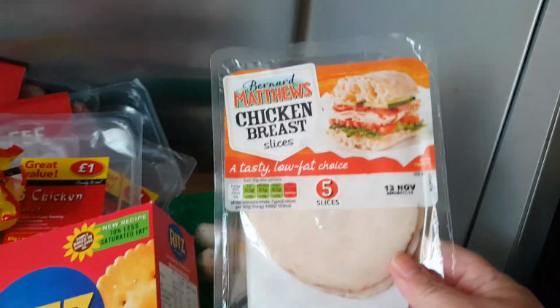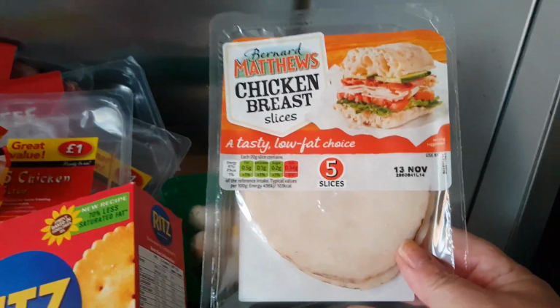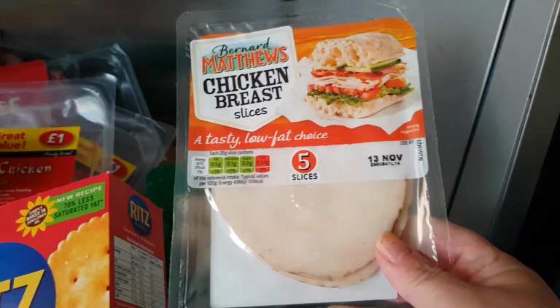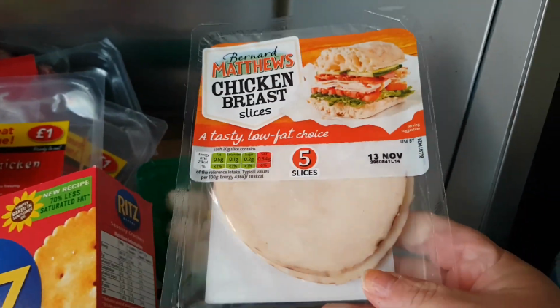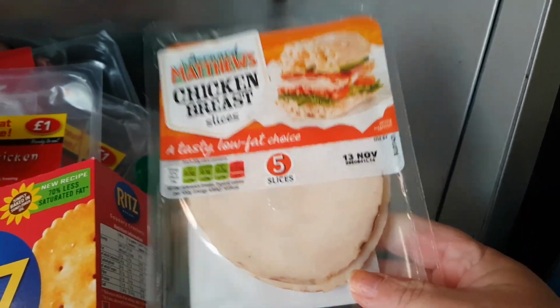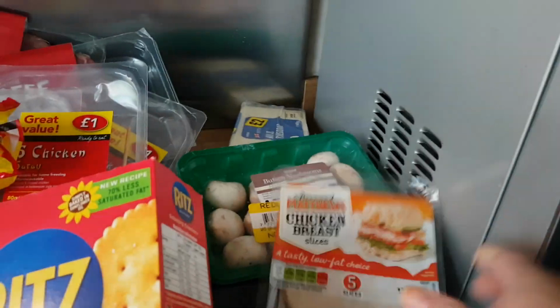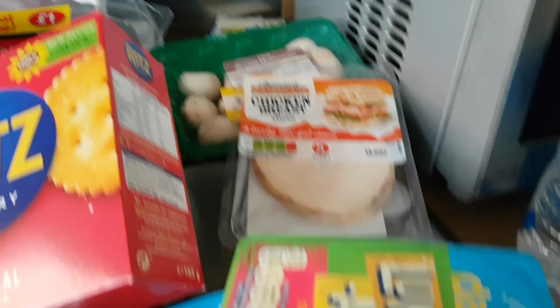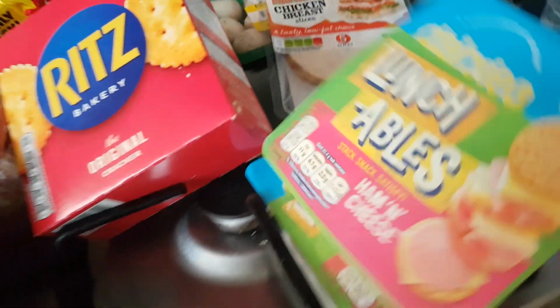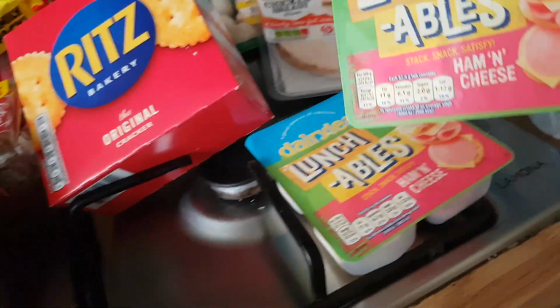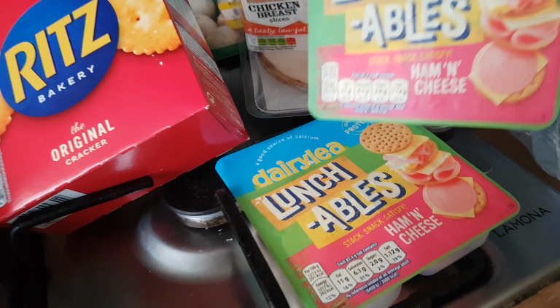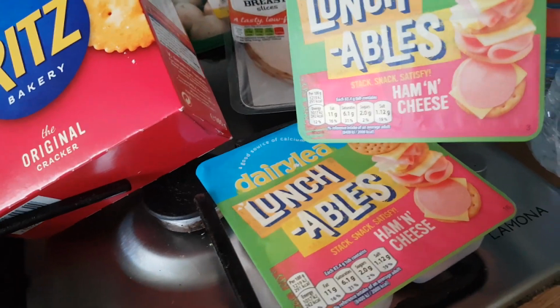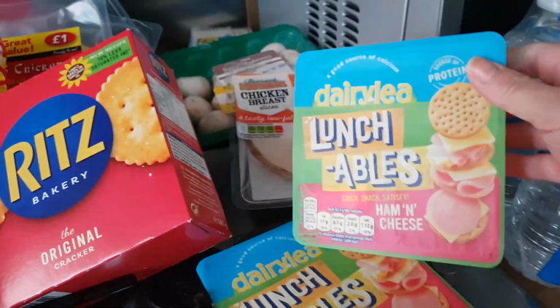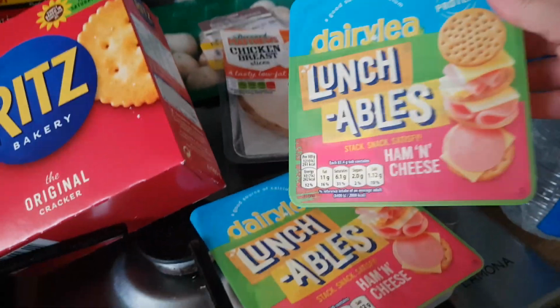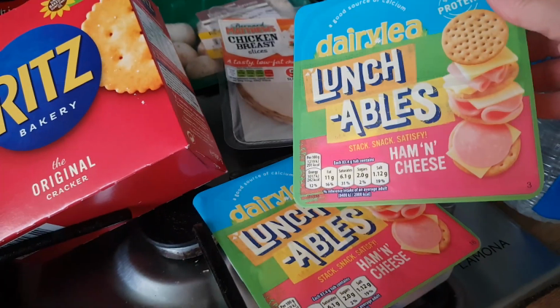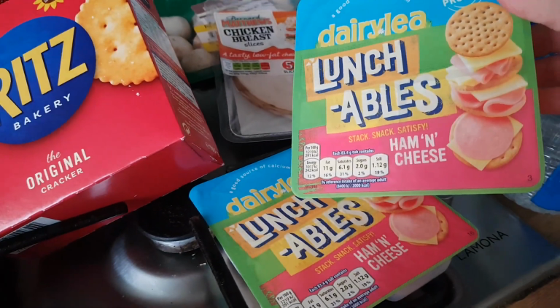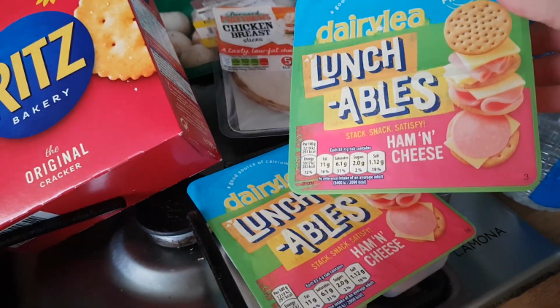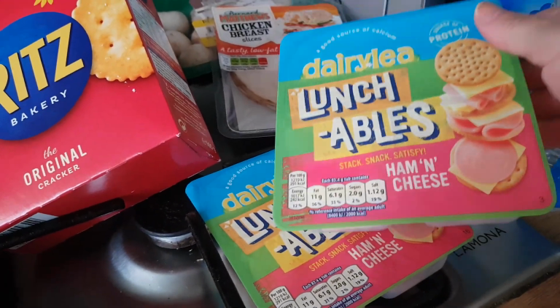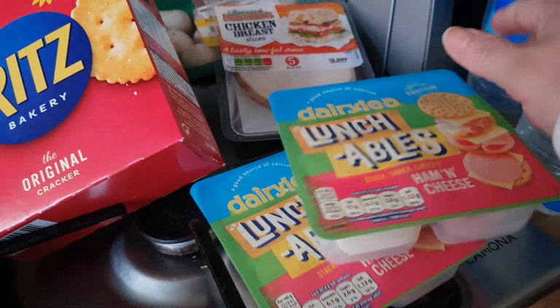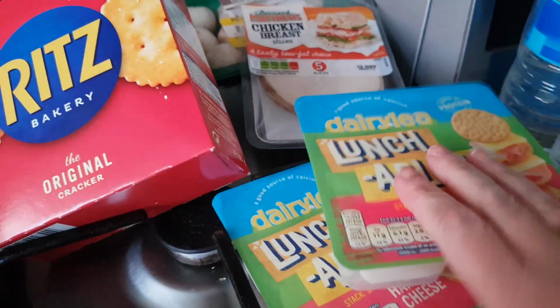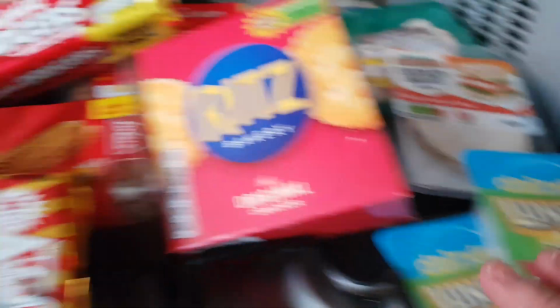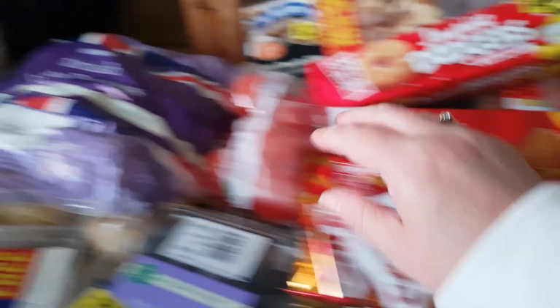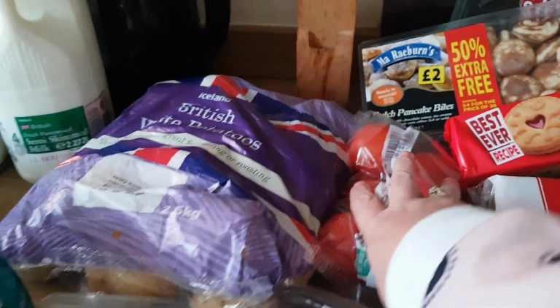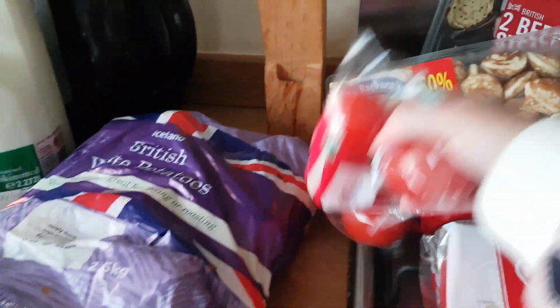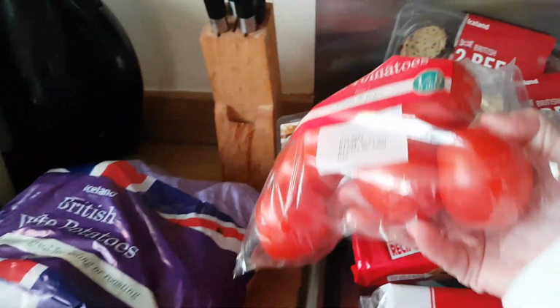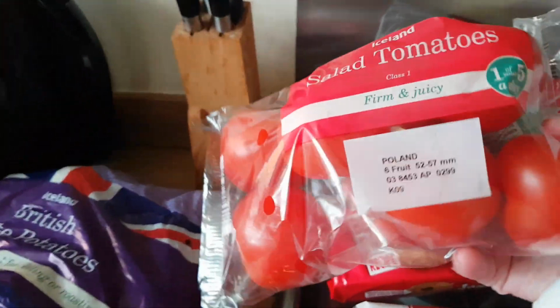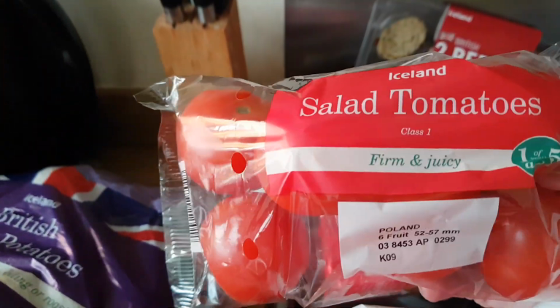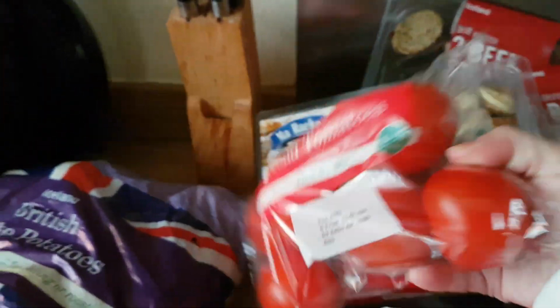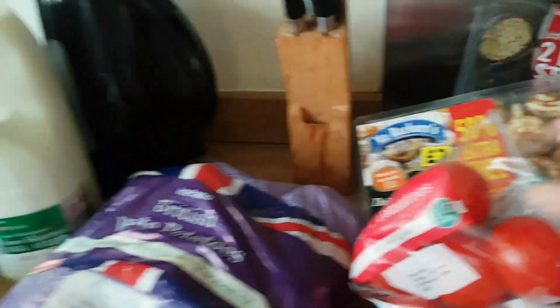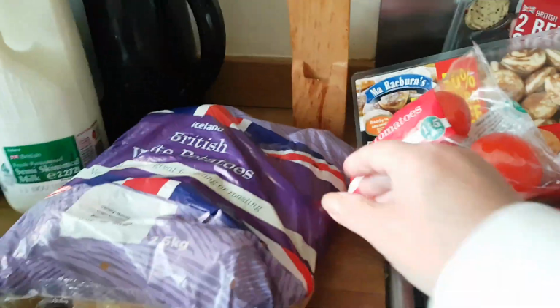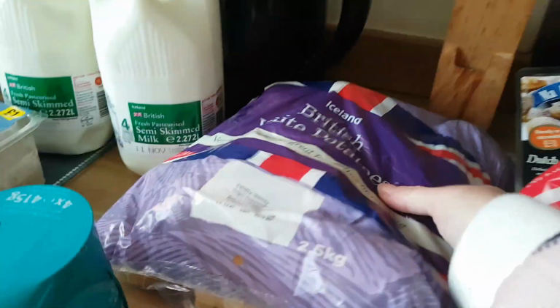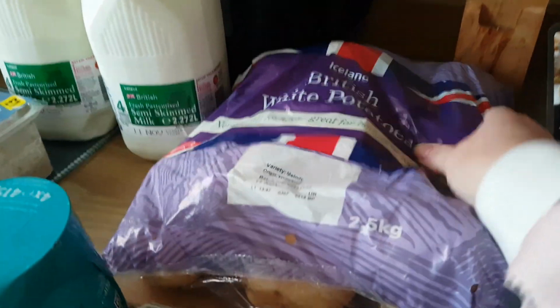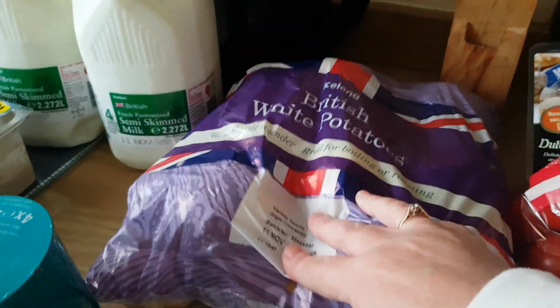Some turkey breast sandwiches. And I've got a couple of lunchables for the younger two because they like them, just for lunch. Some tomatoes and some blueberries.